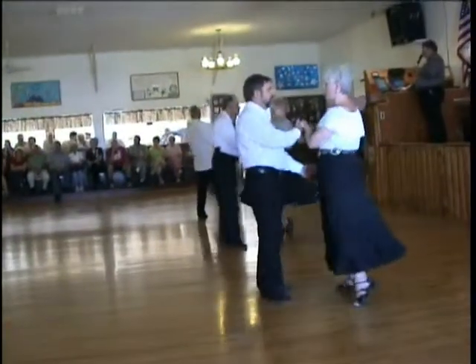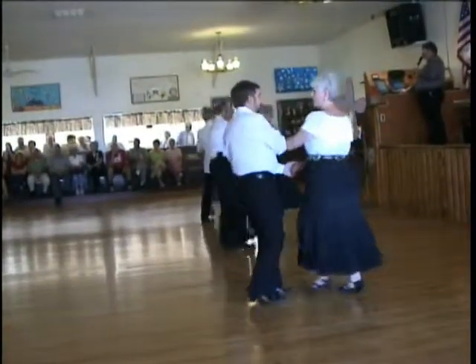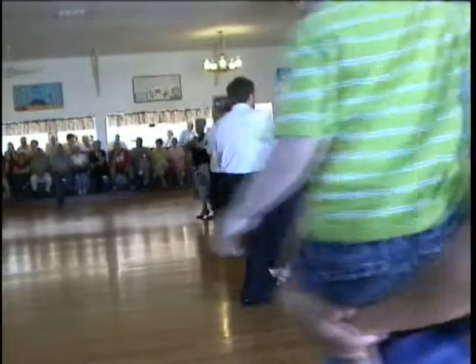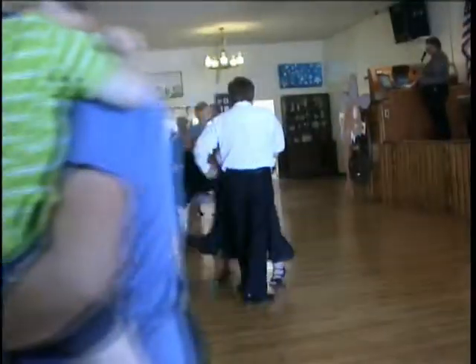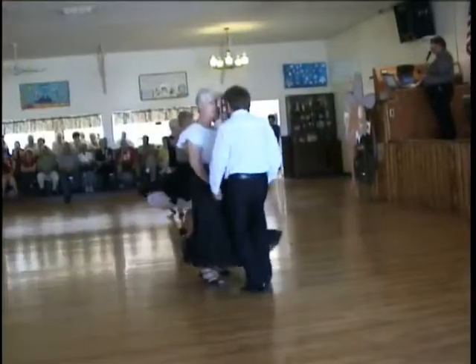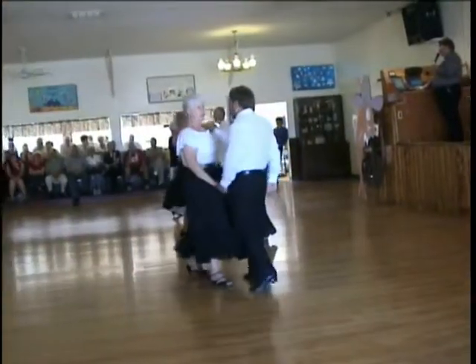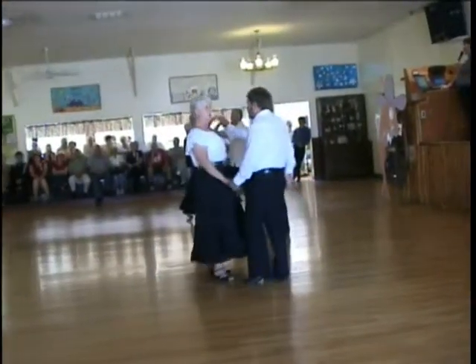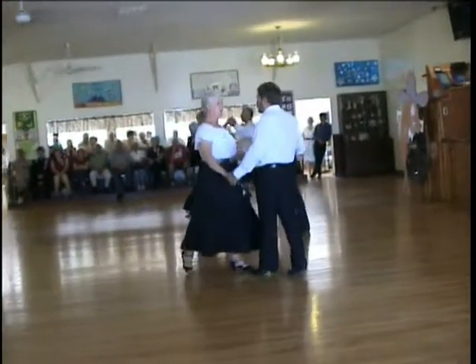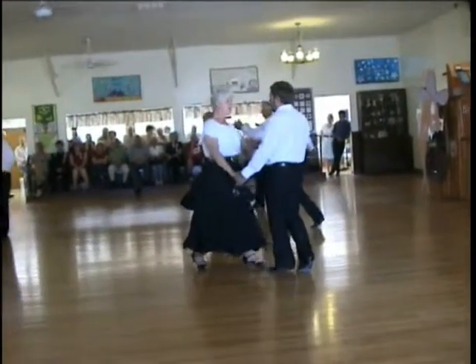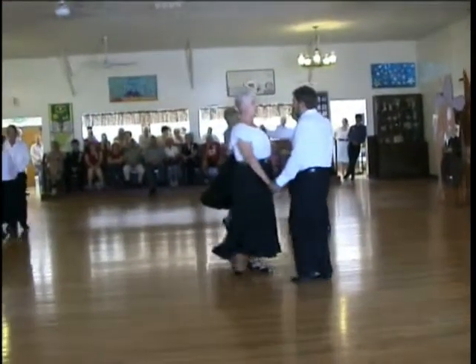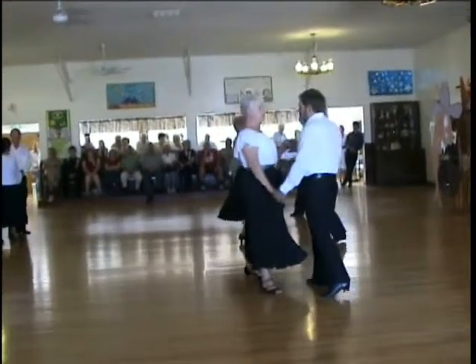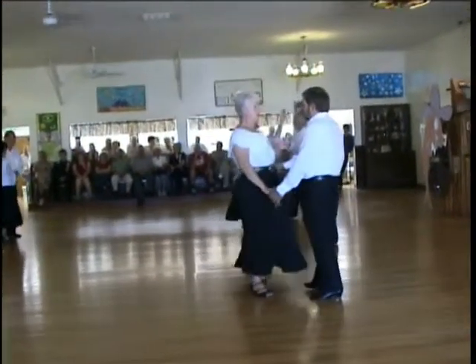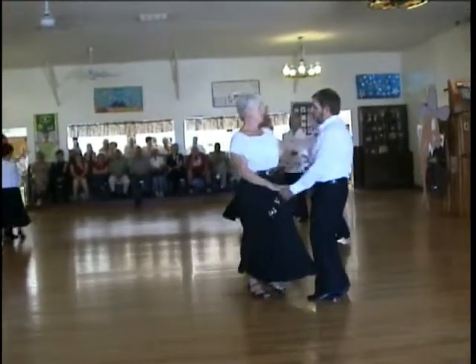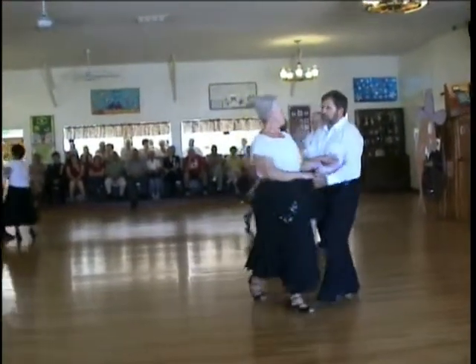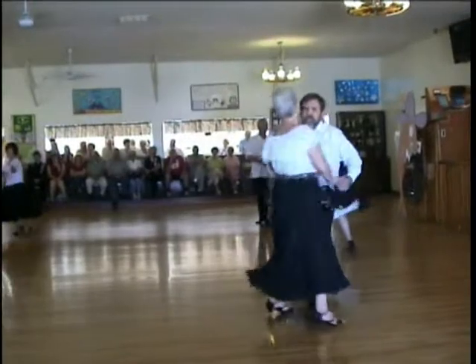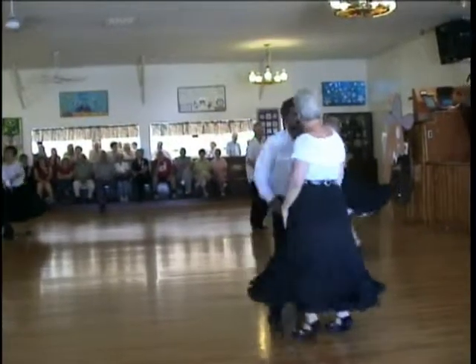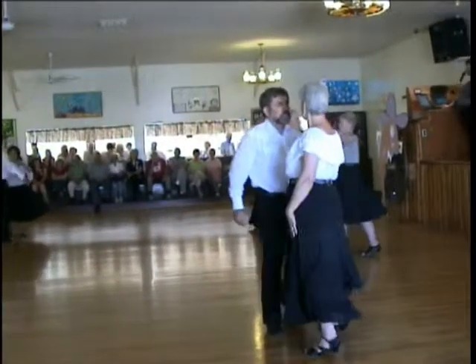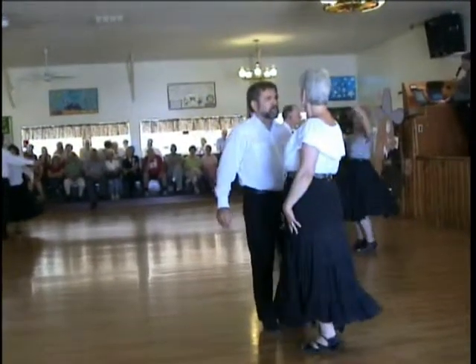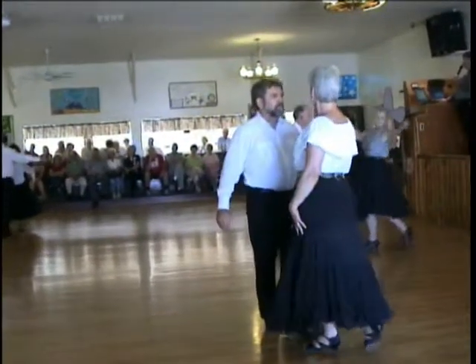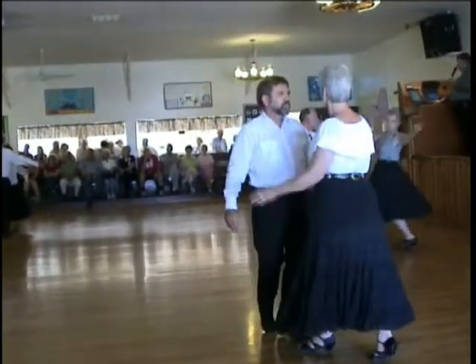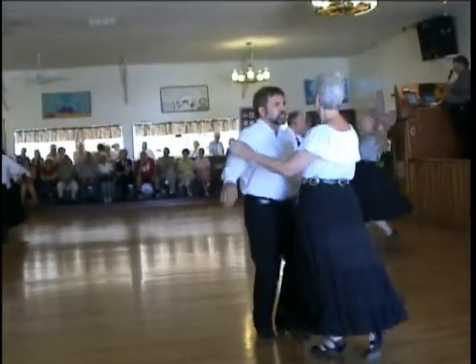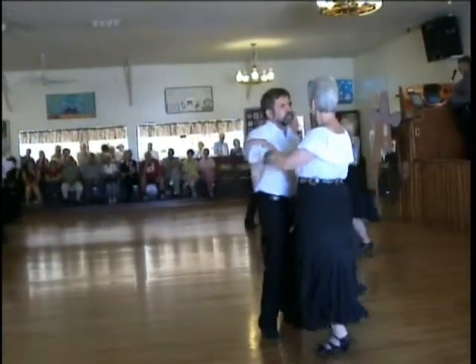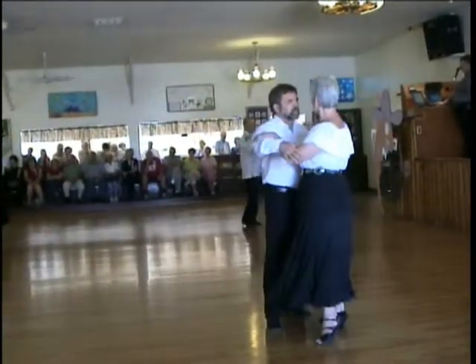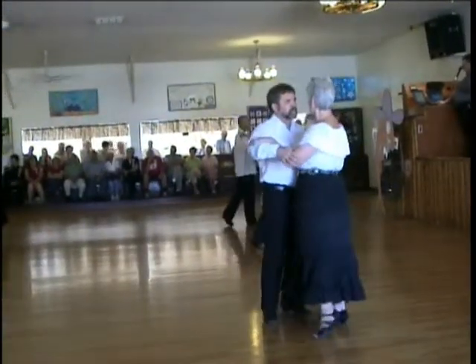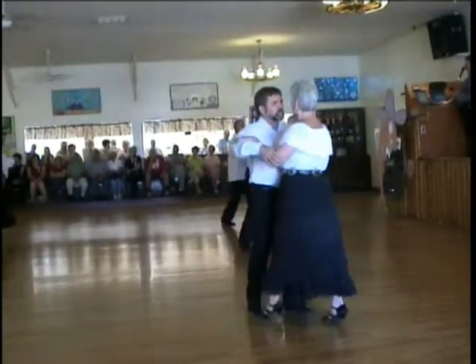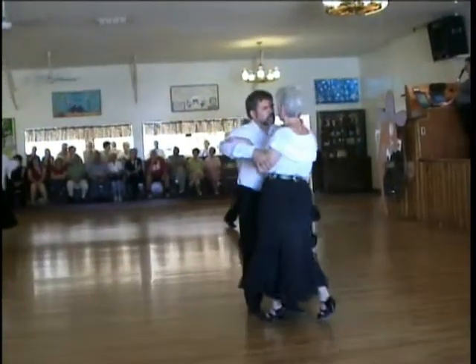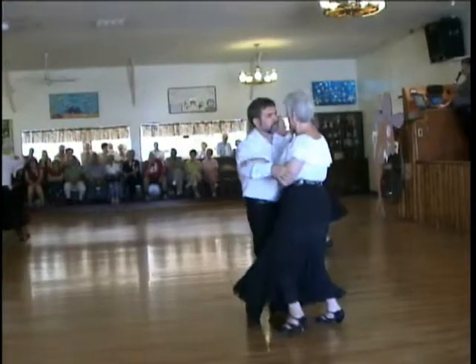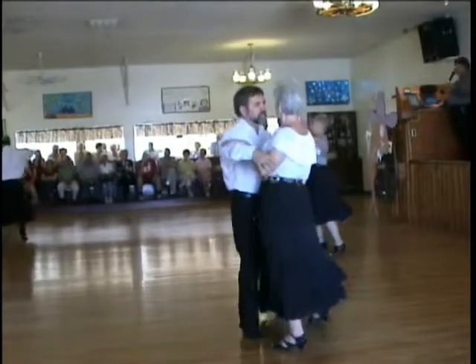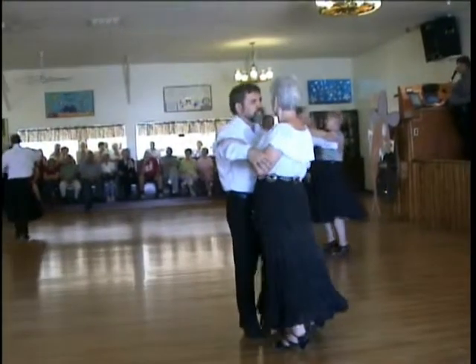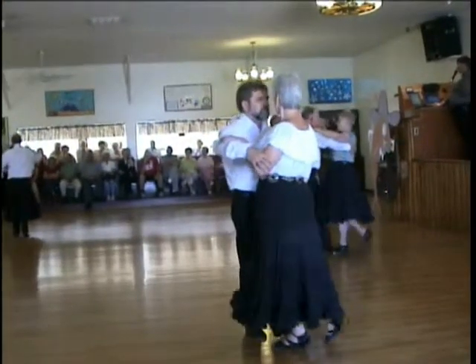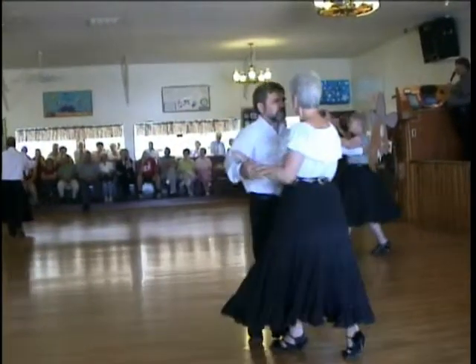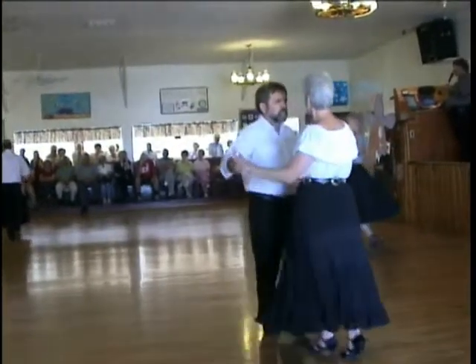Forward break. To the cross body. Forward break. Full basic. Bend slides two times.